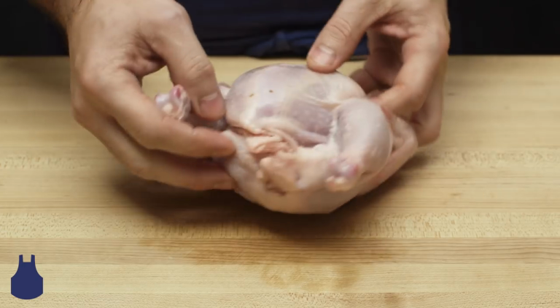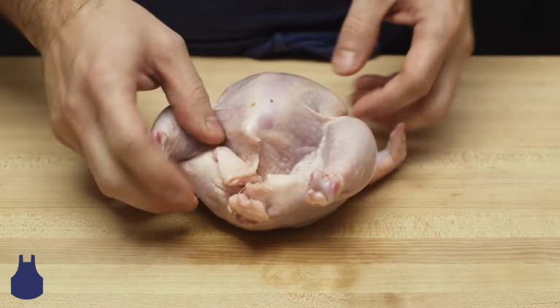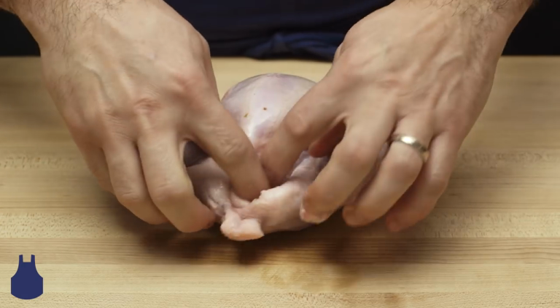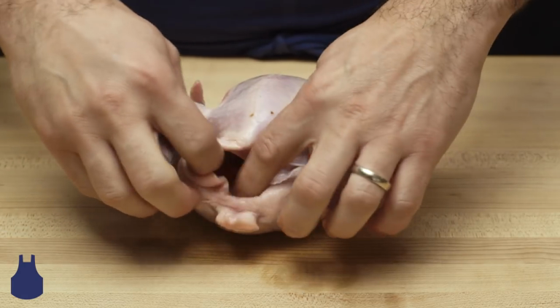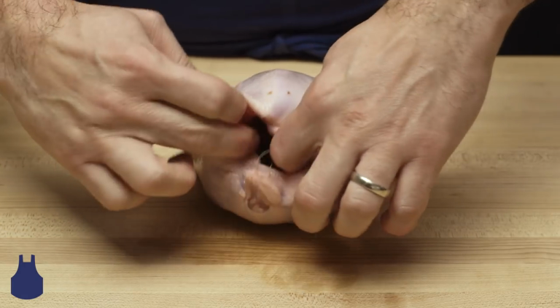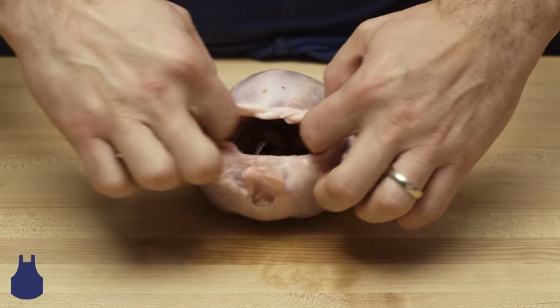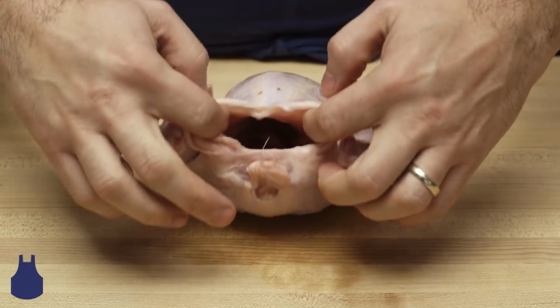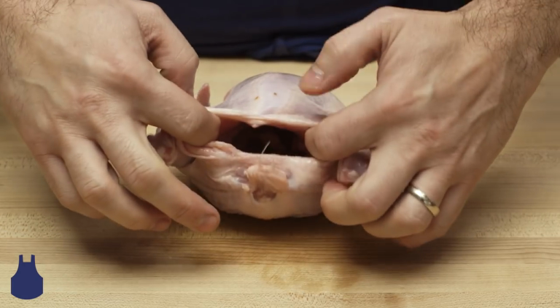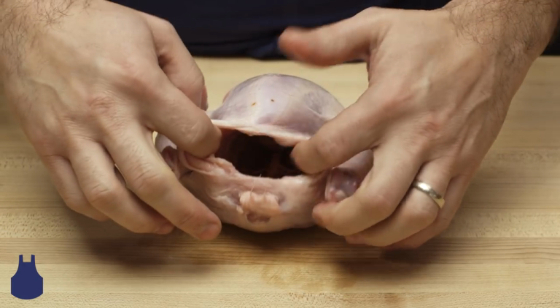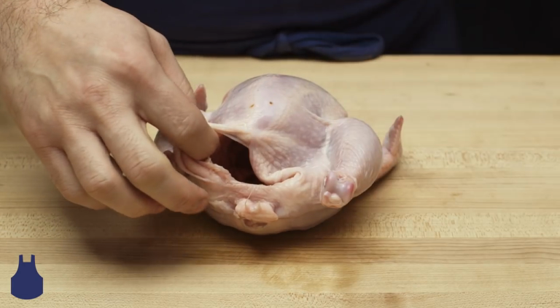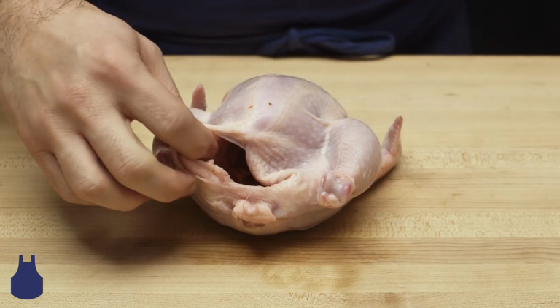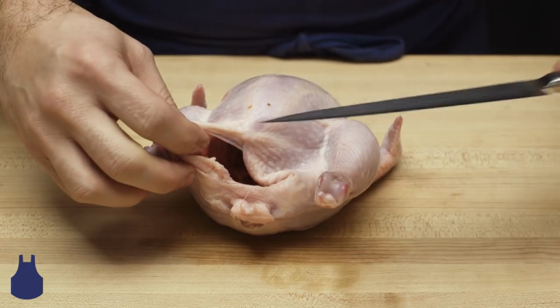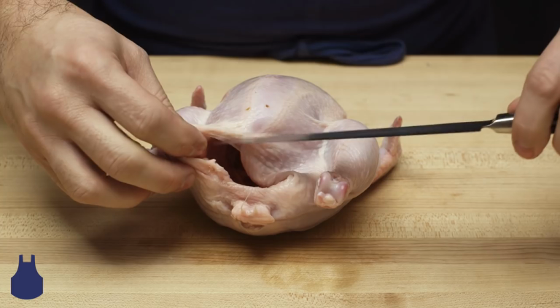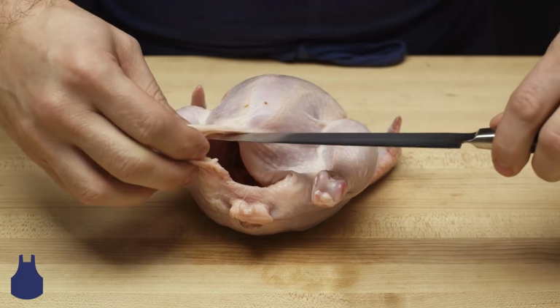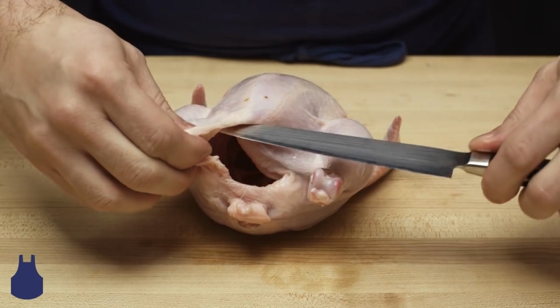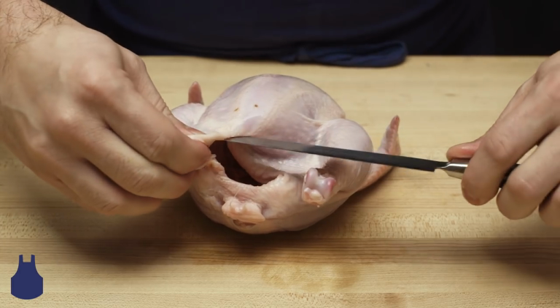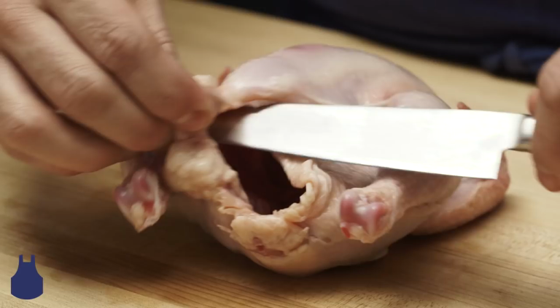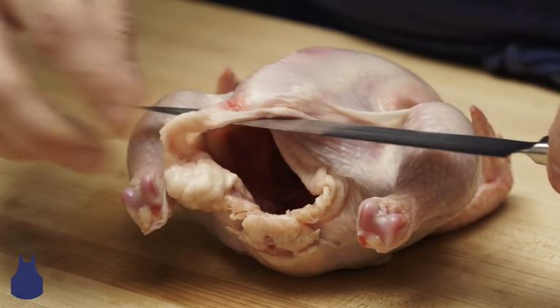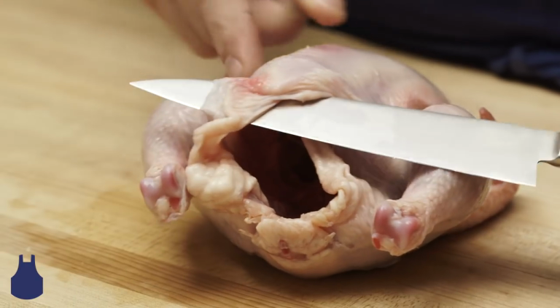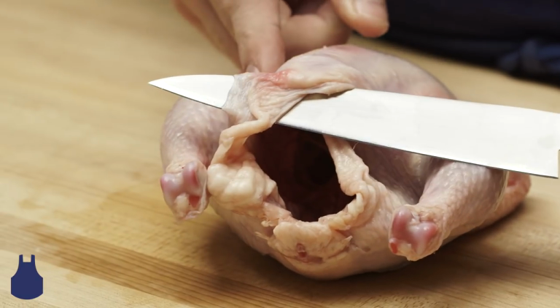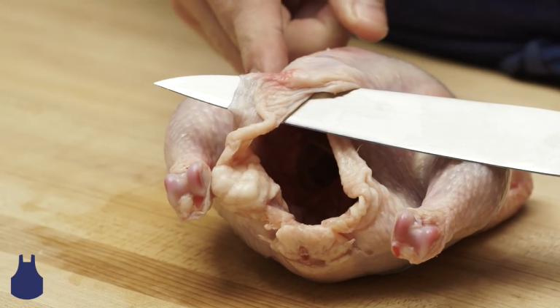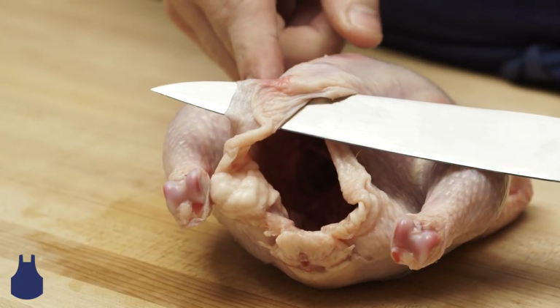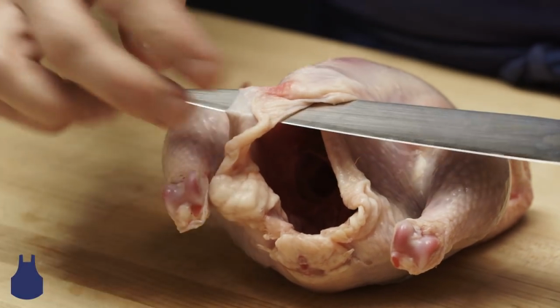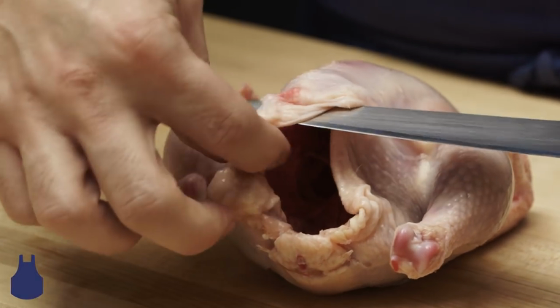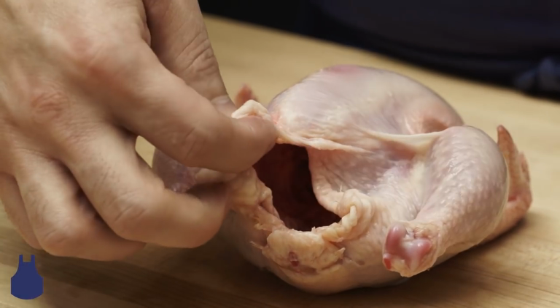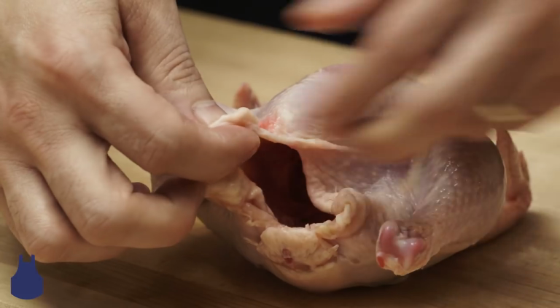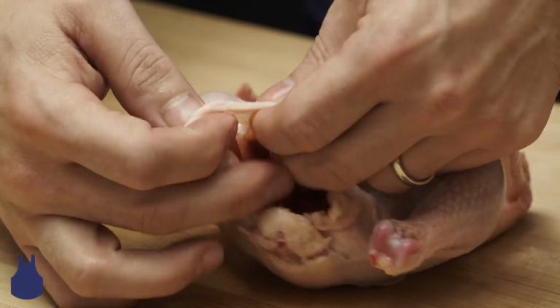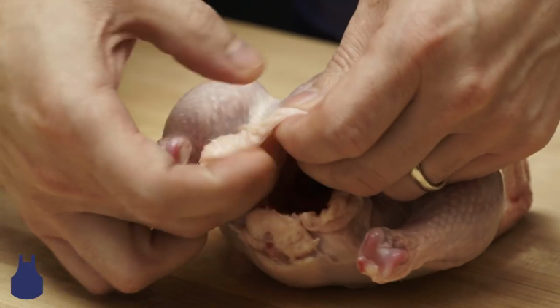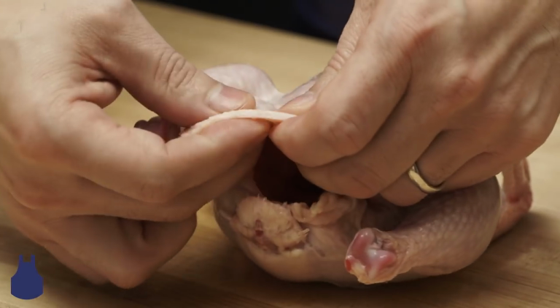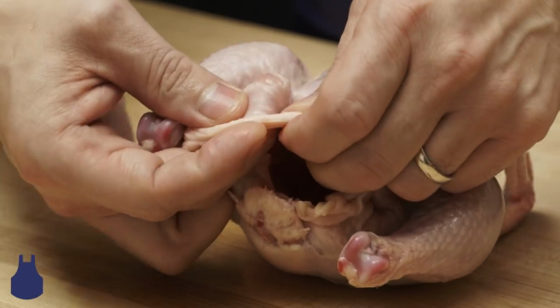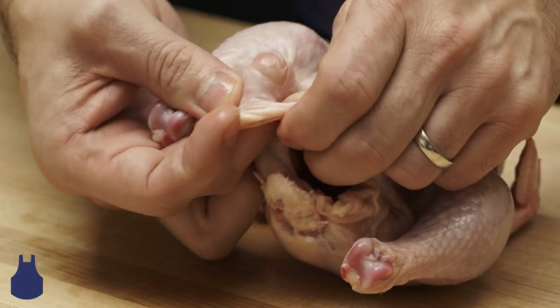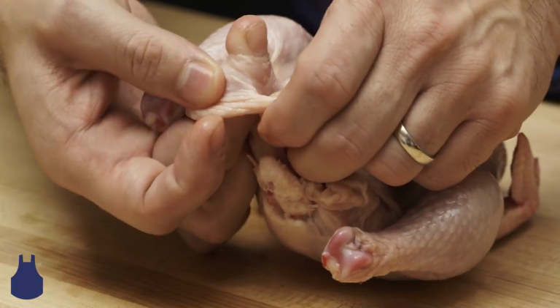Take a small knife and make a little incision right here on the flap of skin surrounding the cavity. Then use your finger to poke a hole through the skin.